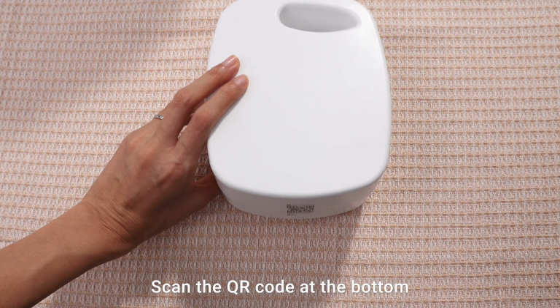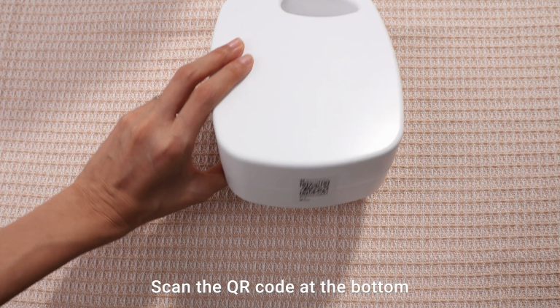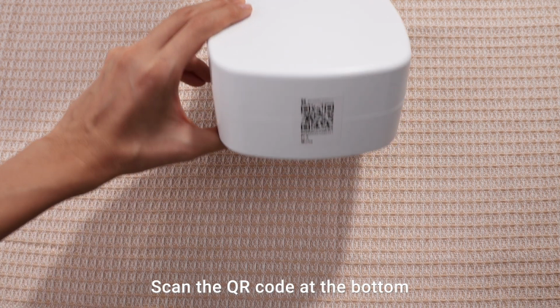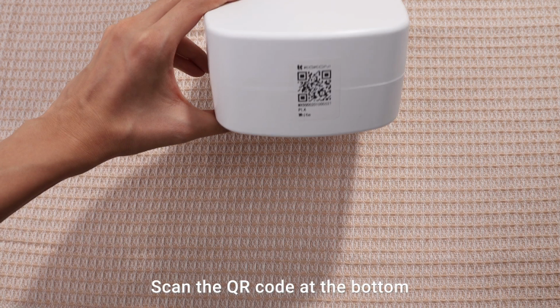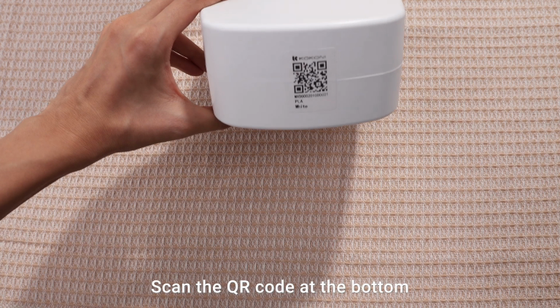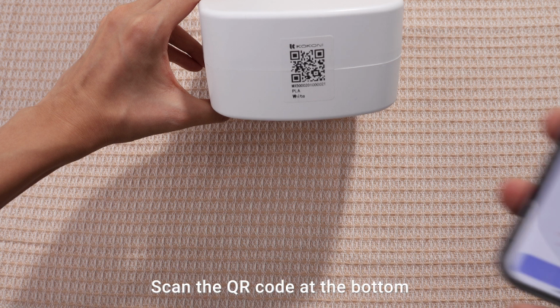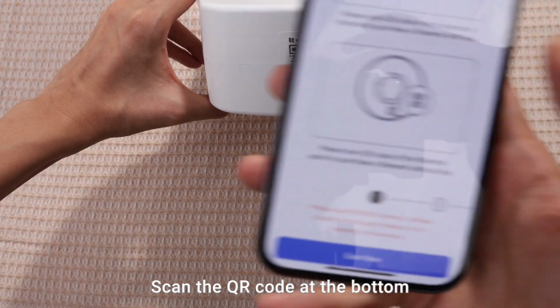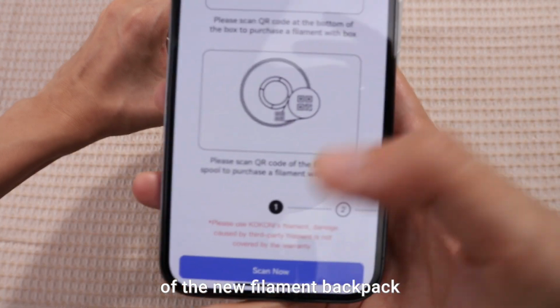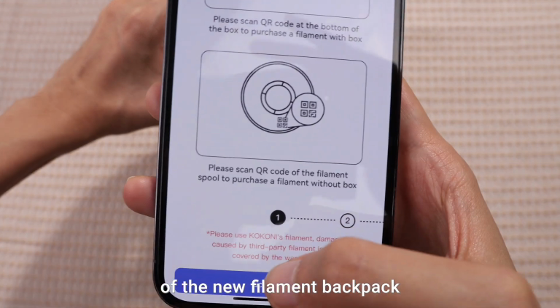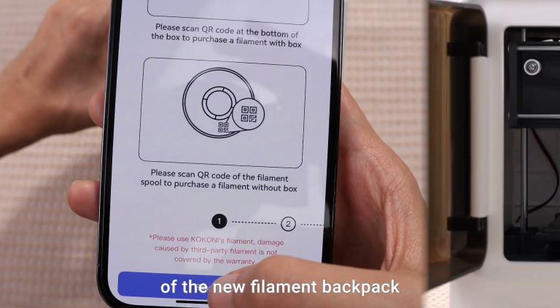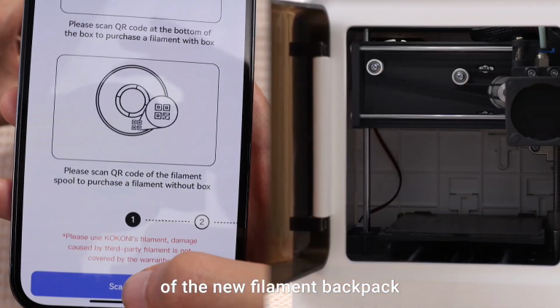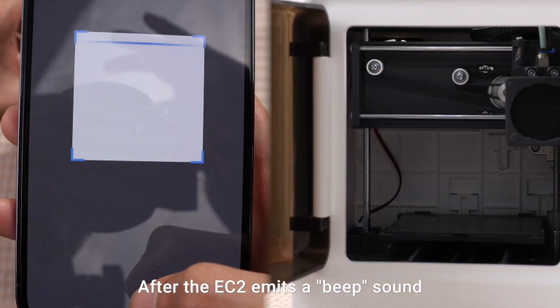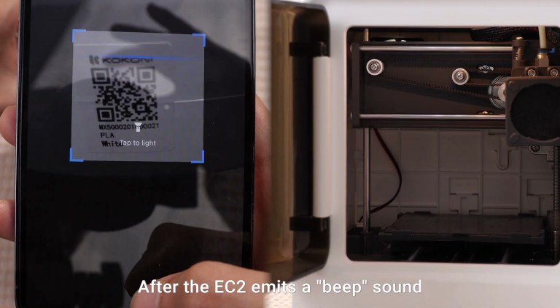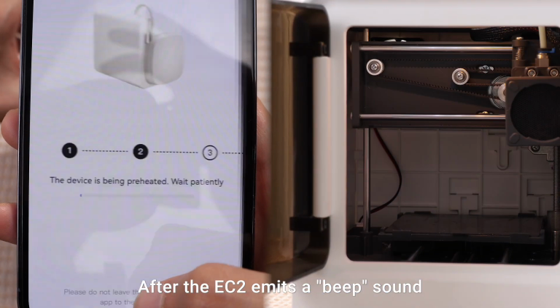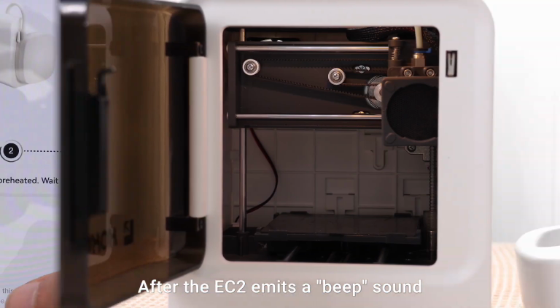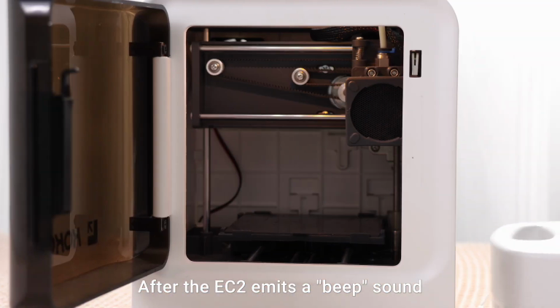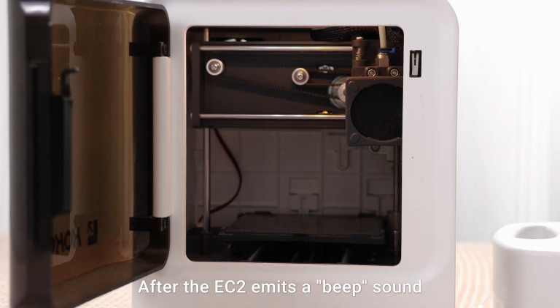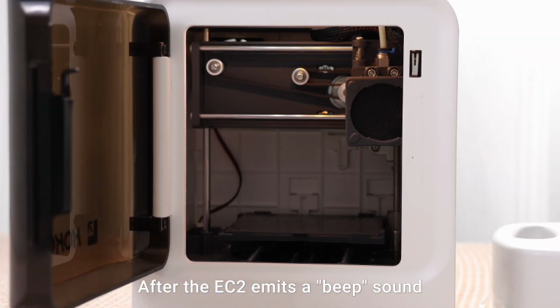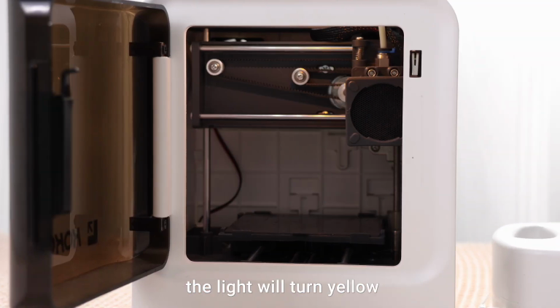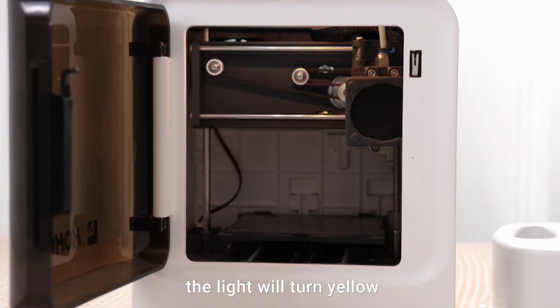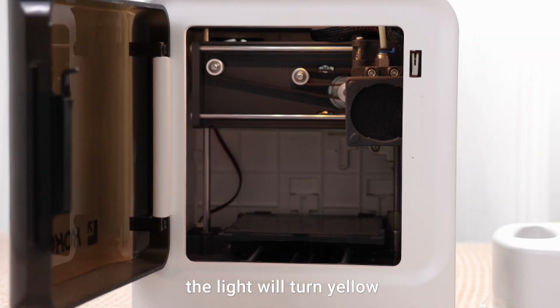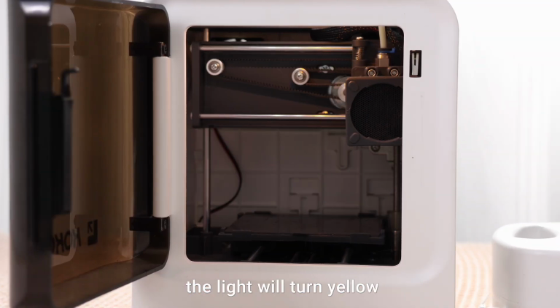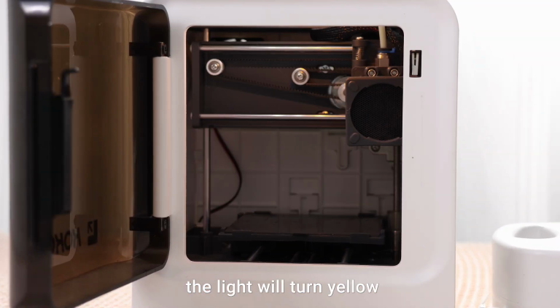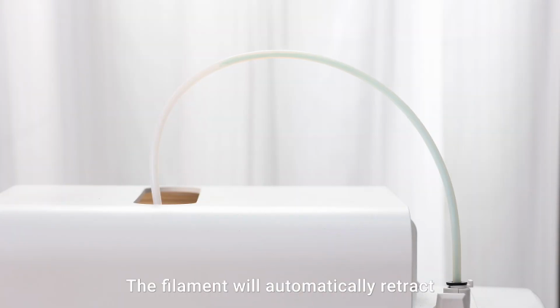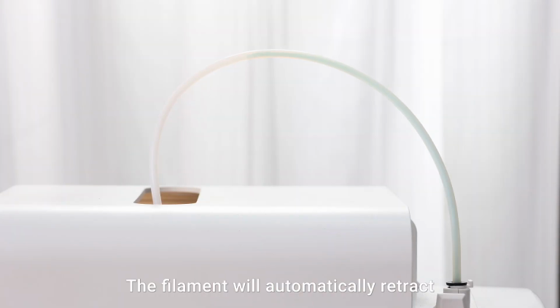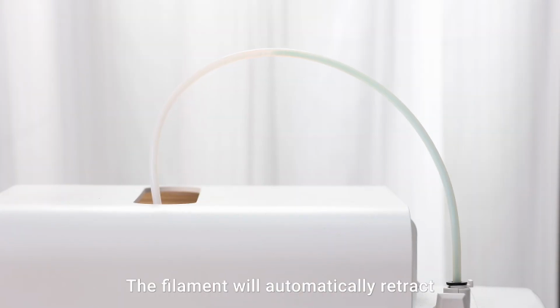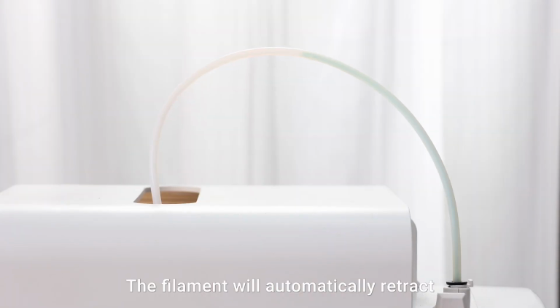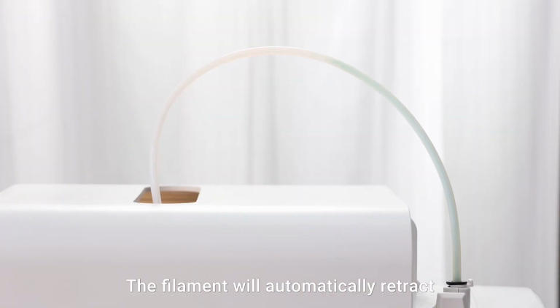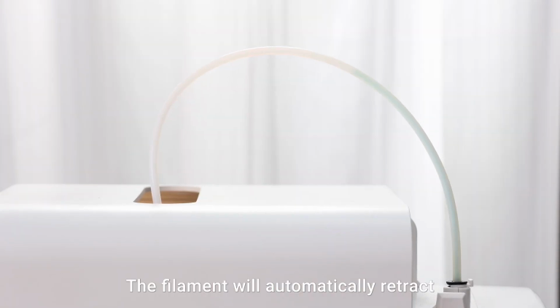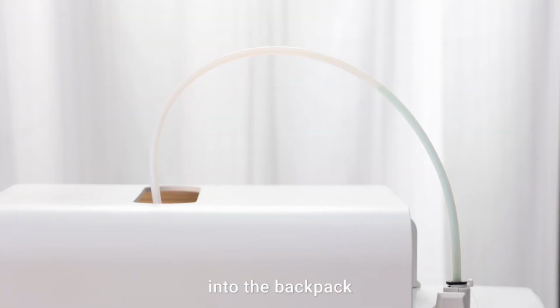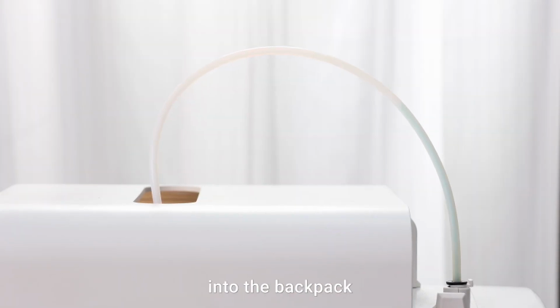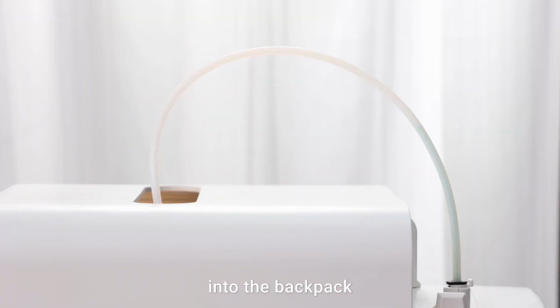Scan the QR code at the bottom of the new filament backpack. After the EC2 emits a beep sound, the light will turn yellow. The filament will automatically retract into the backpack.